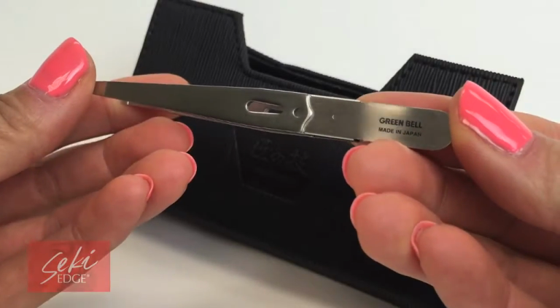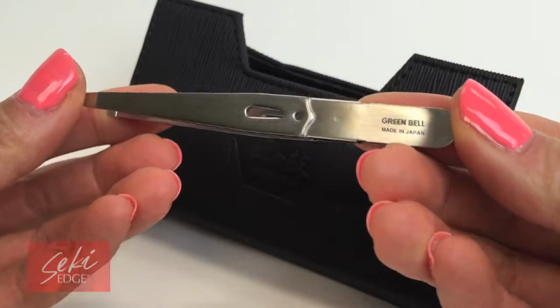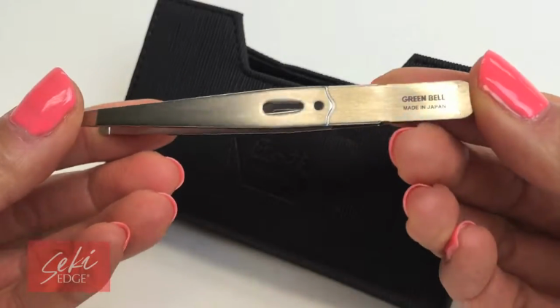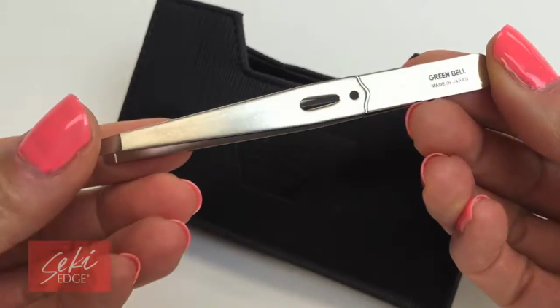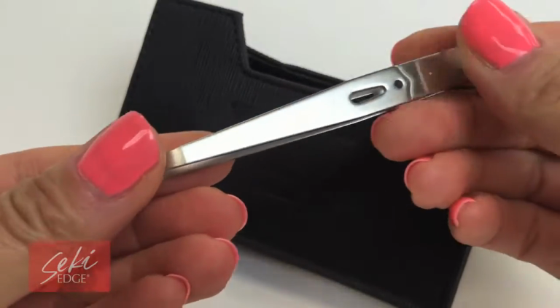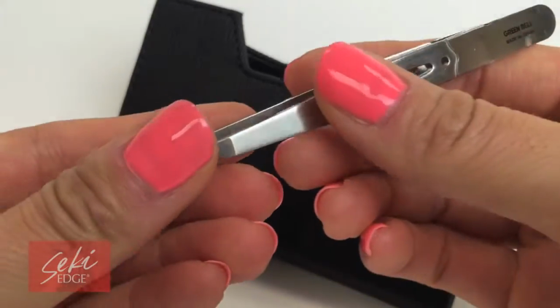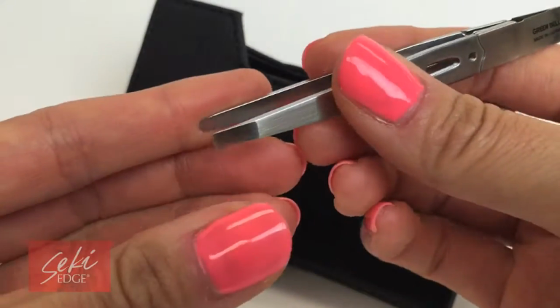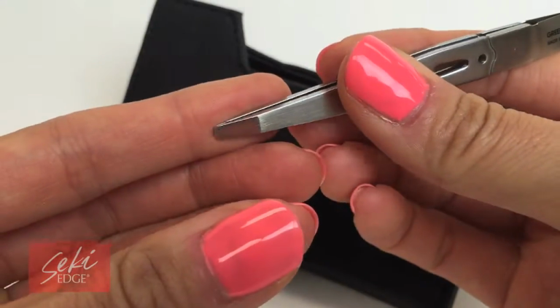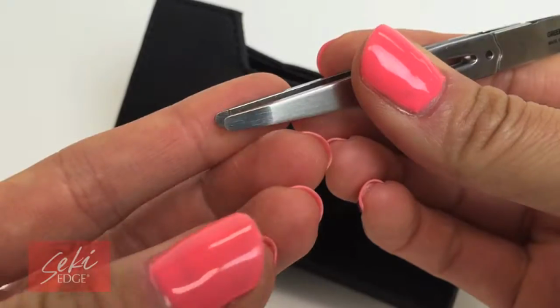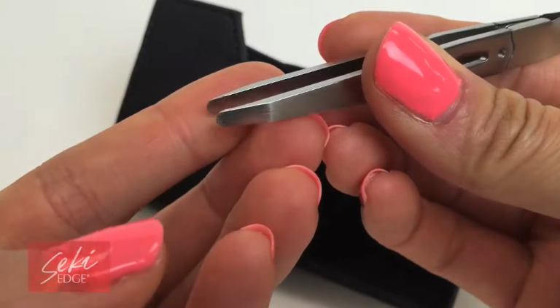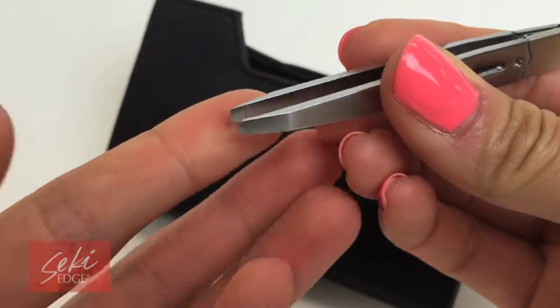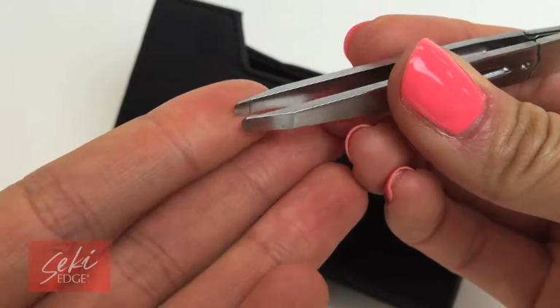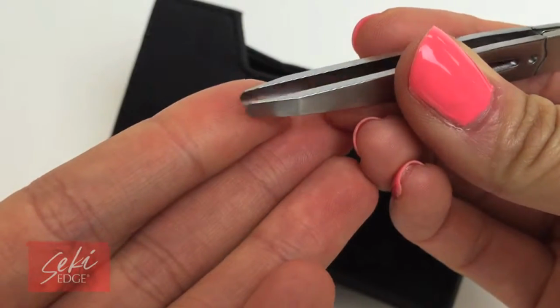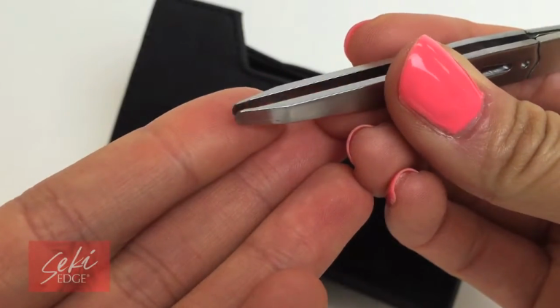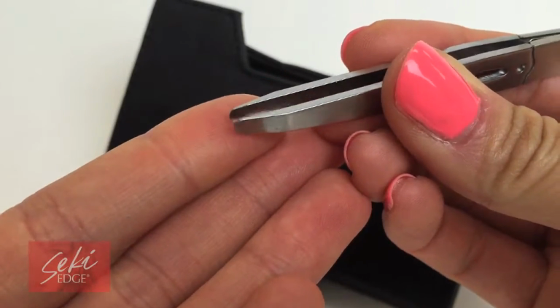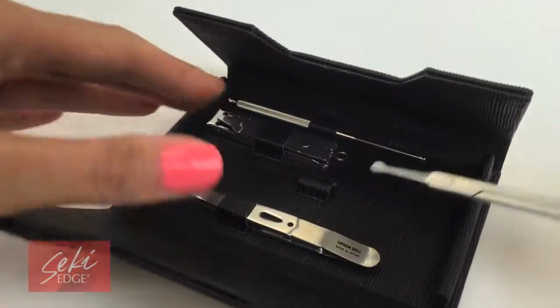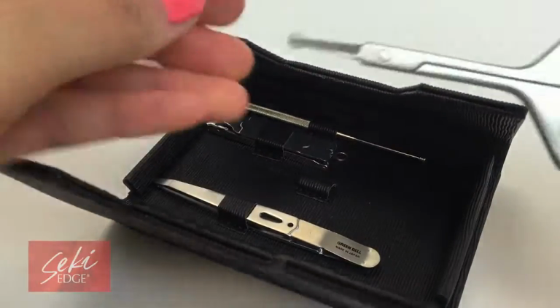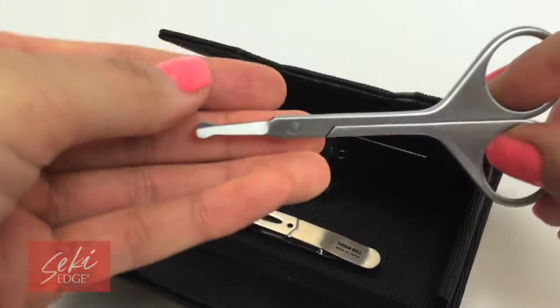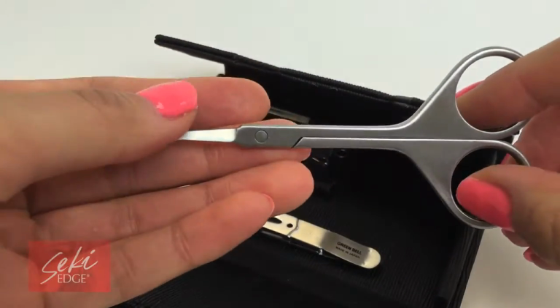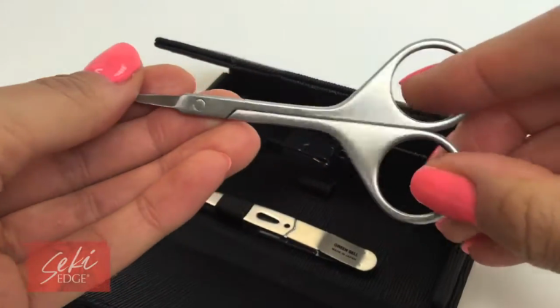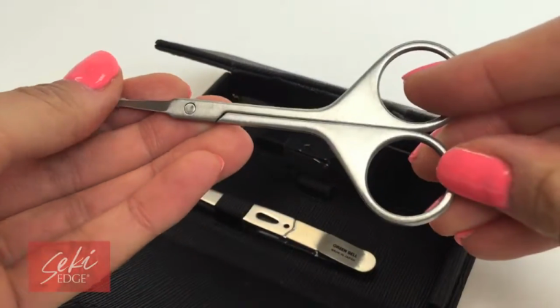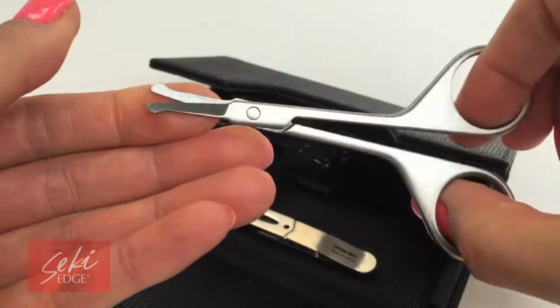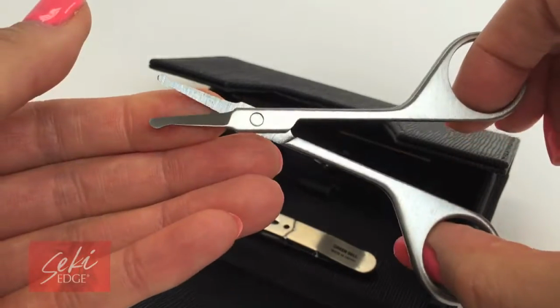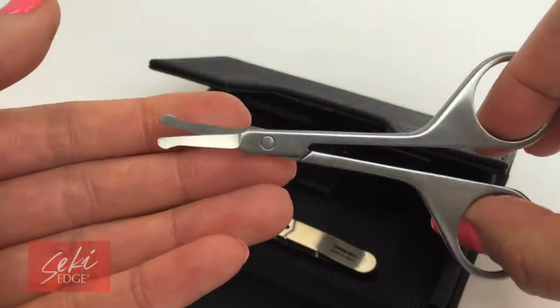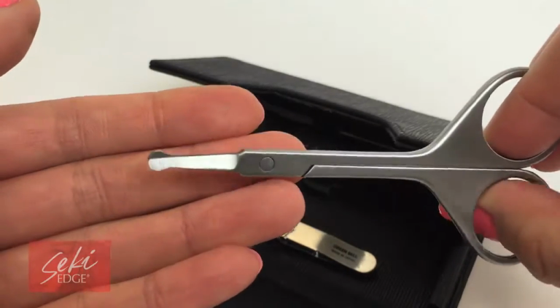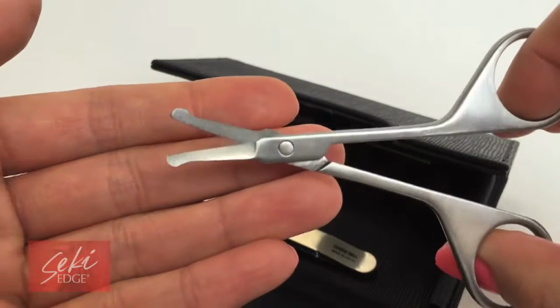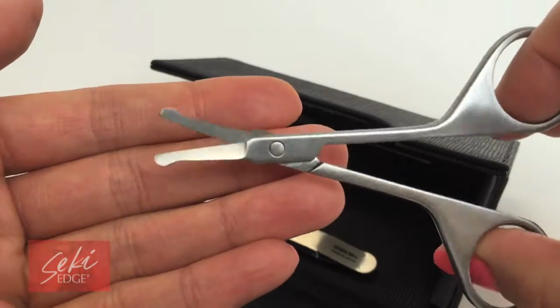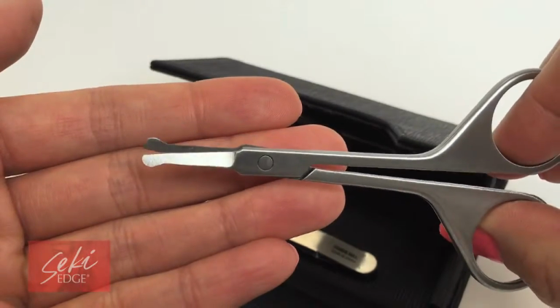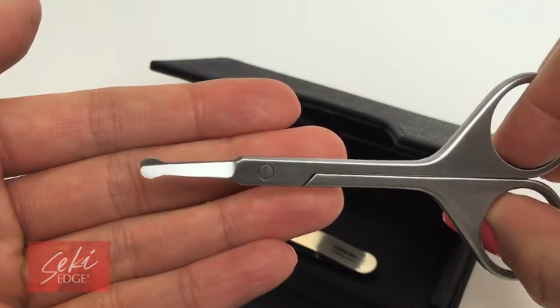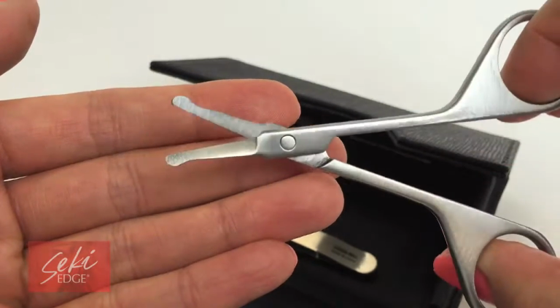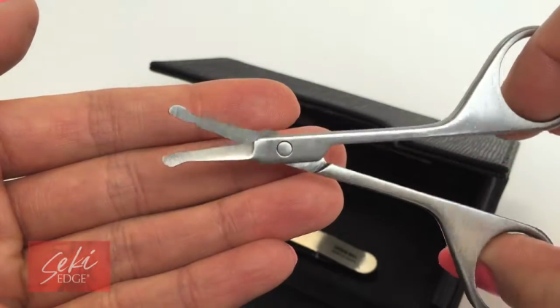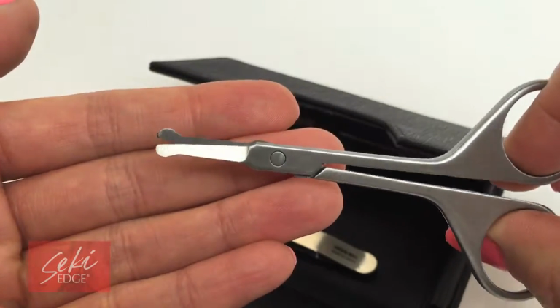It houses a stainless steel tweezer with rounded tips, which is best used for getting those stray and wooly hairs. A nostril scissor with rounded edges to keep those nose hairs trimmed and tidy while preventing any poking of the sensitive nostril area.